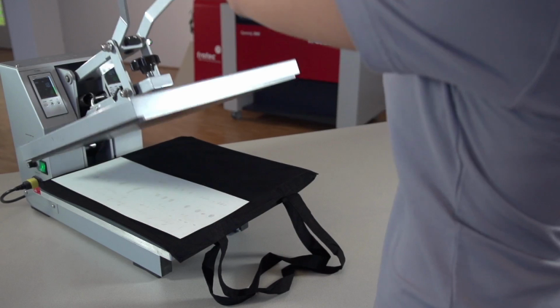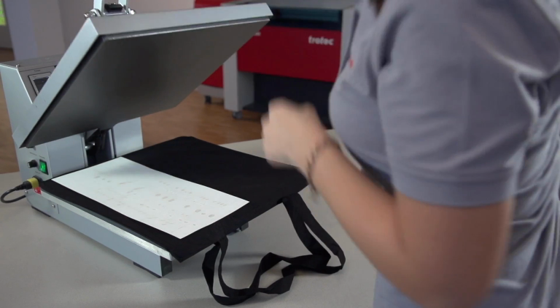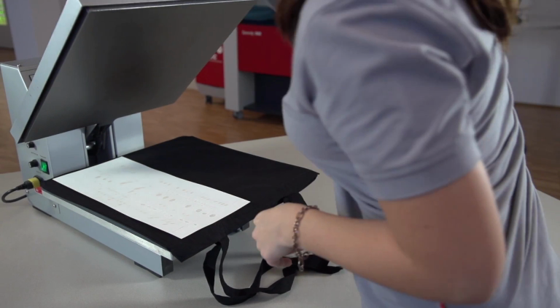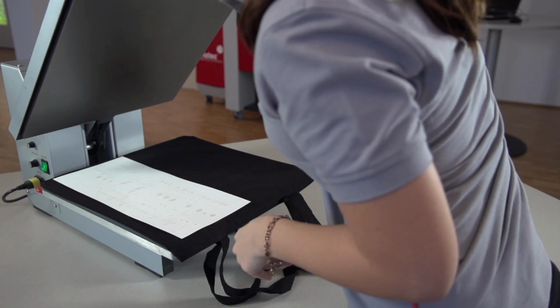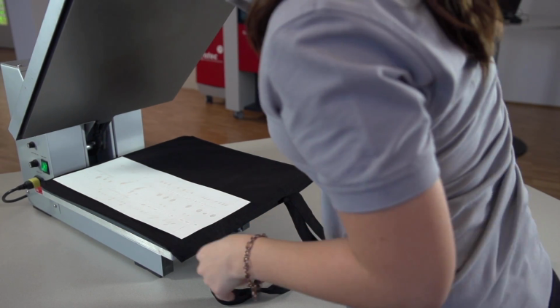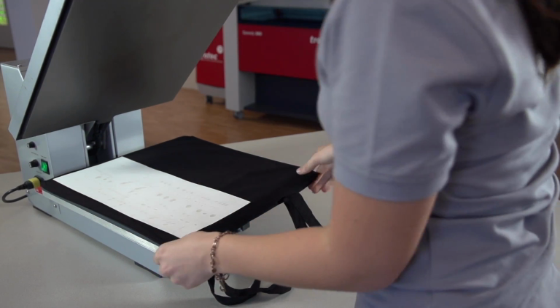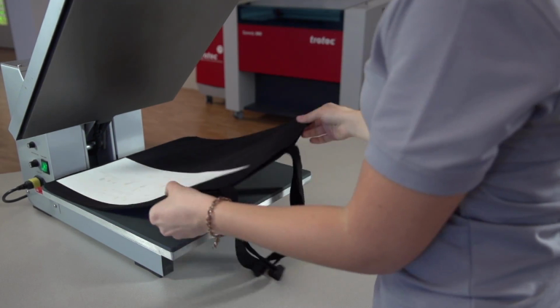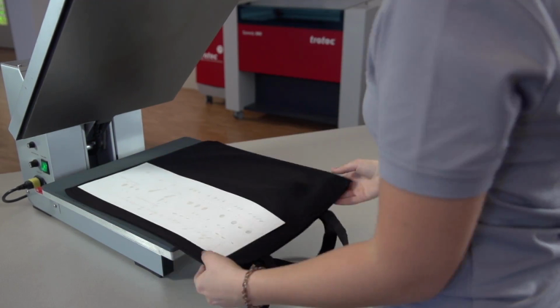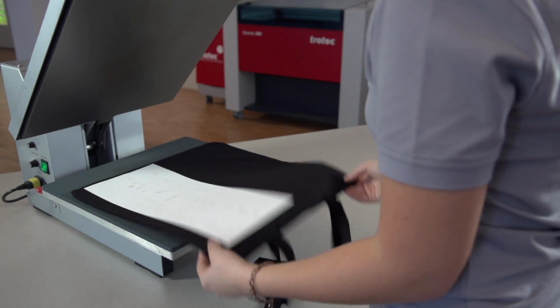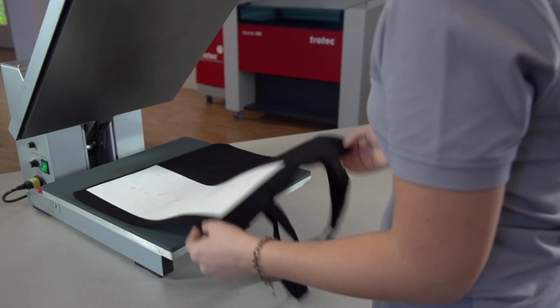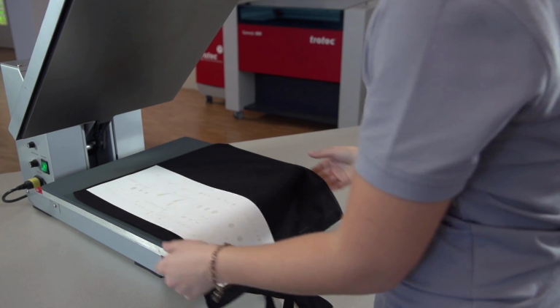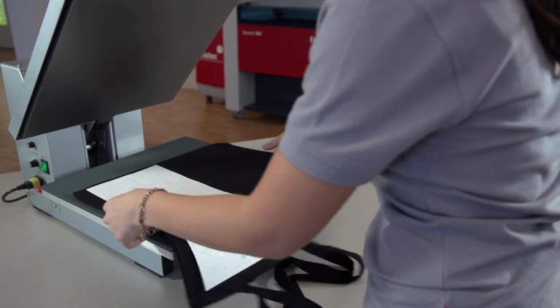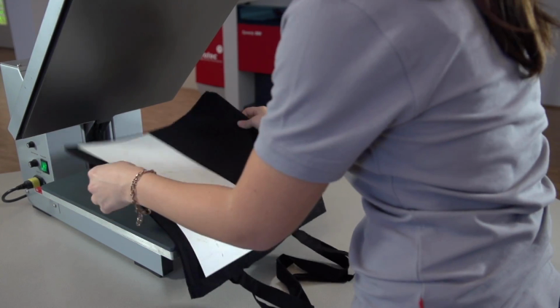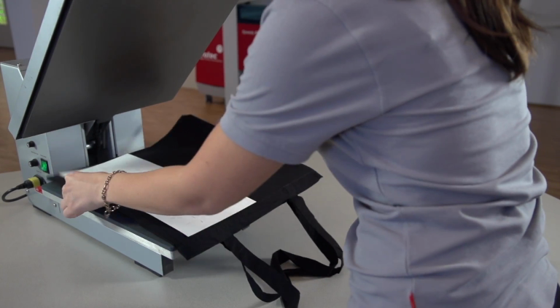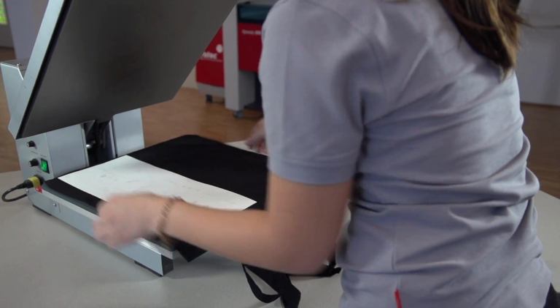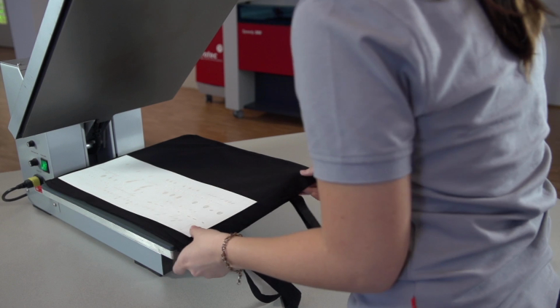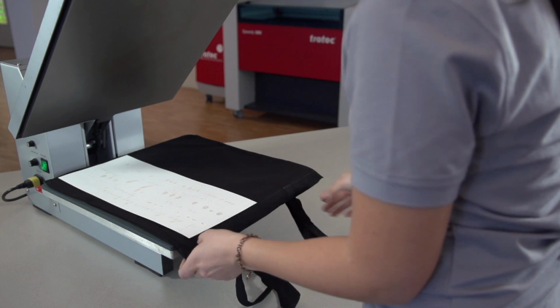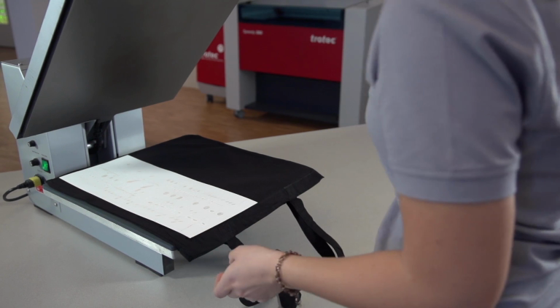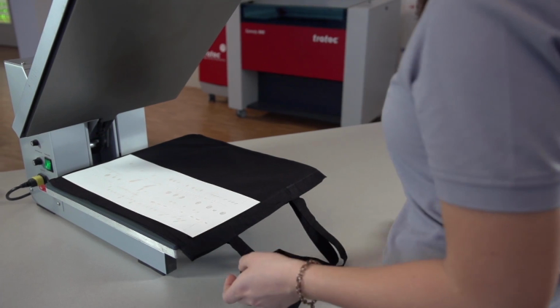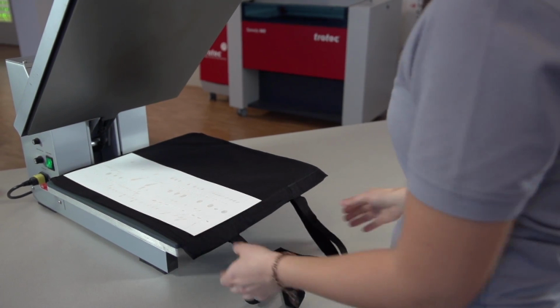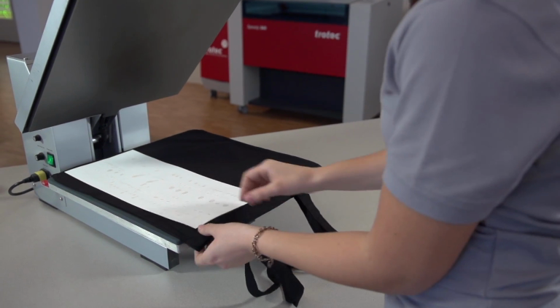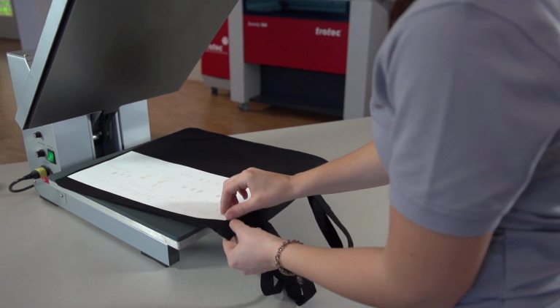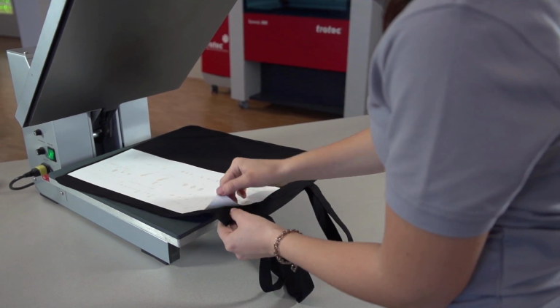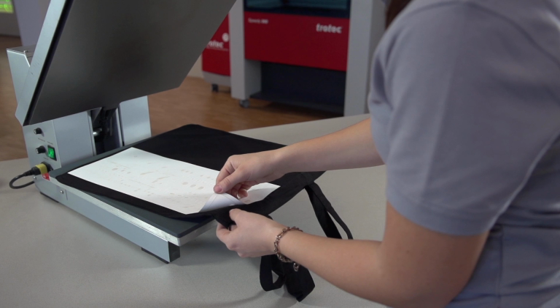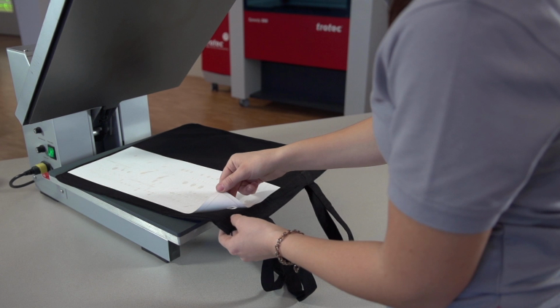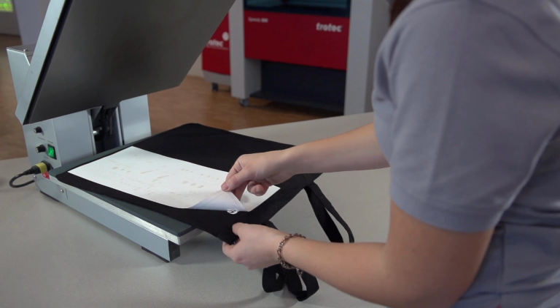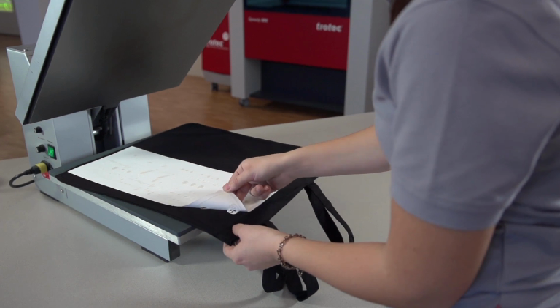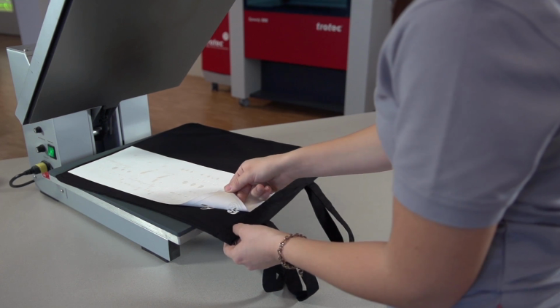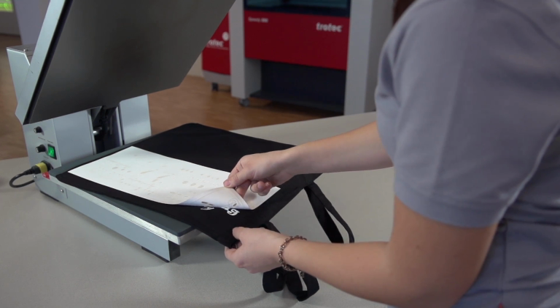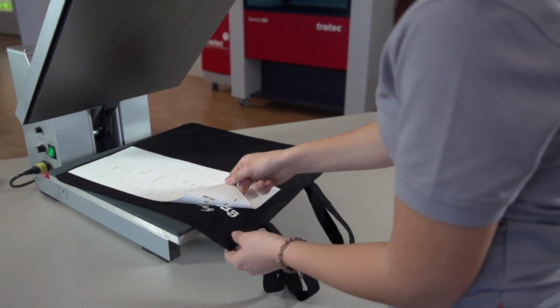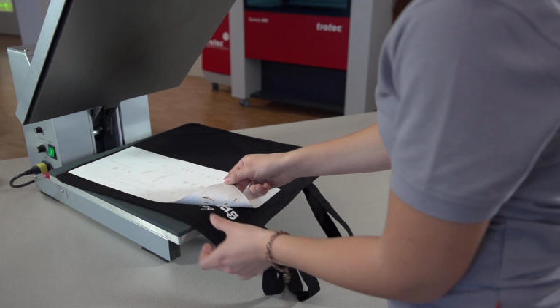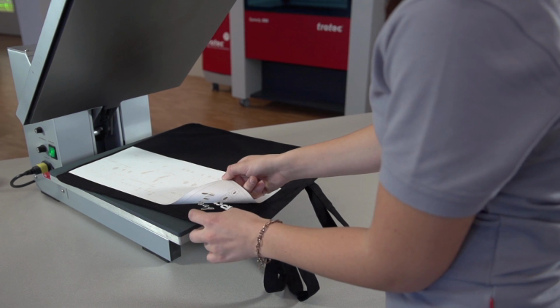Wait a few moments before peeling off the backing film to allow the material to cool. To avoid damaging your workpiece, peel off the backing film carefully.